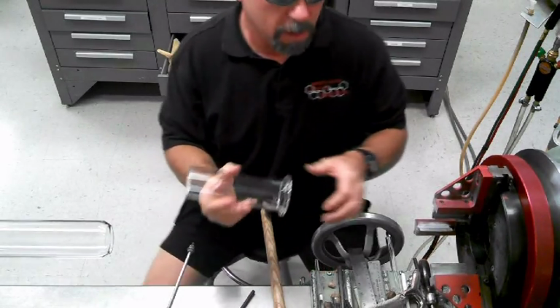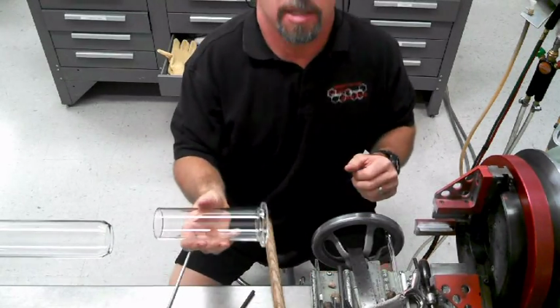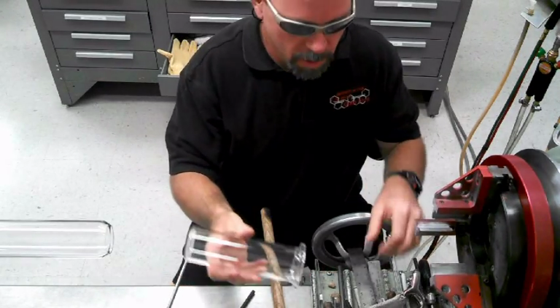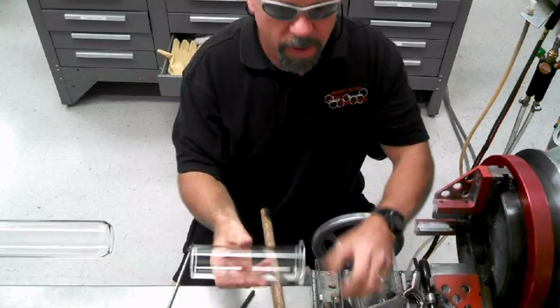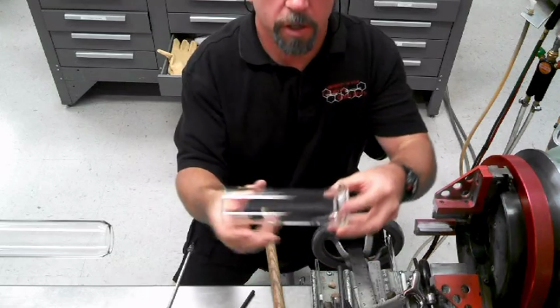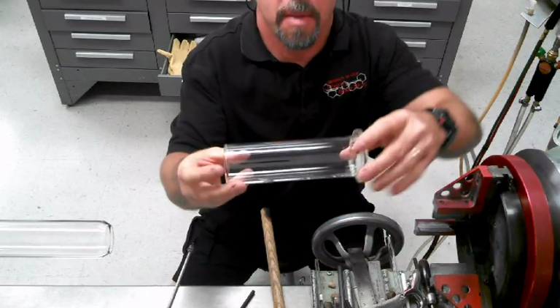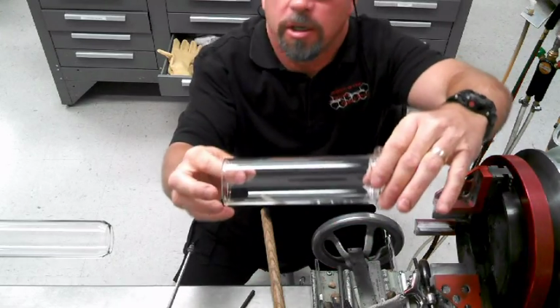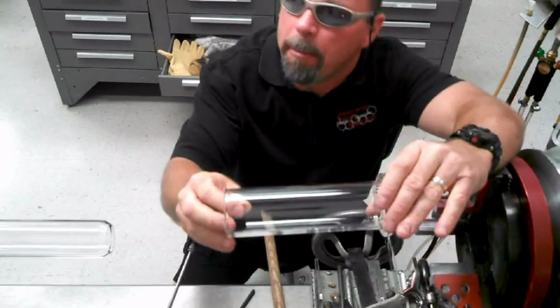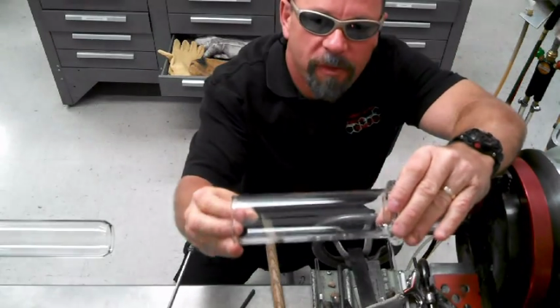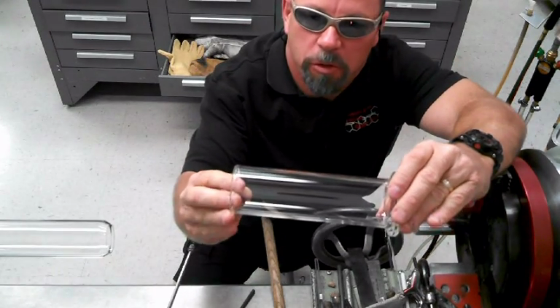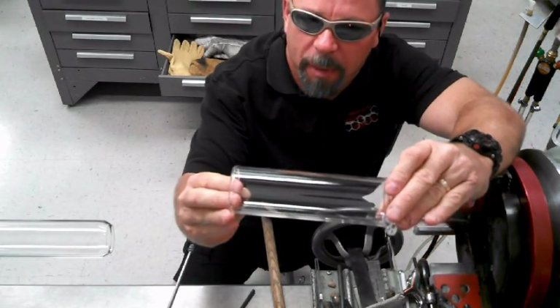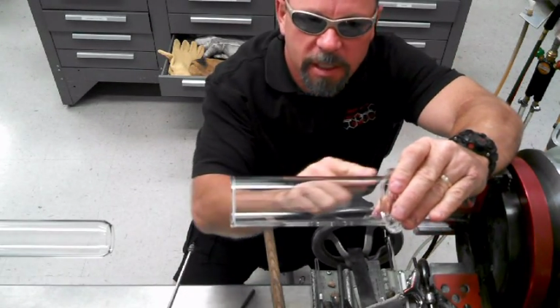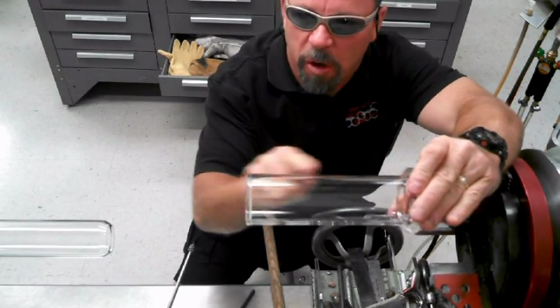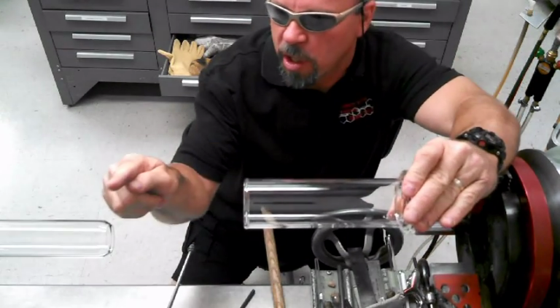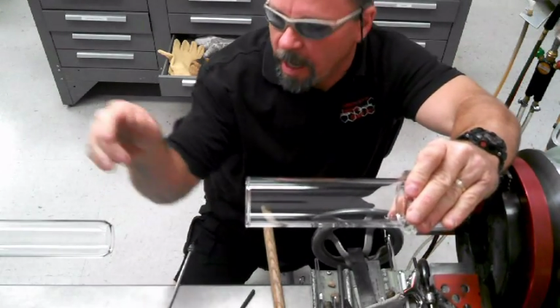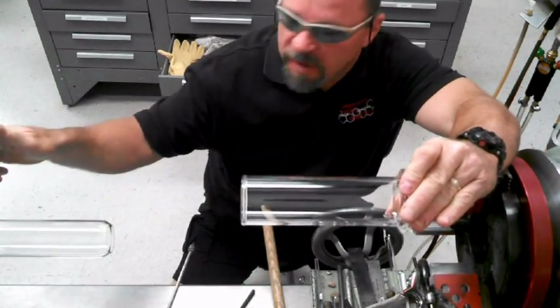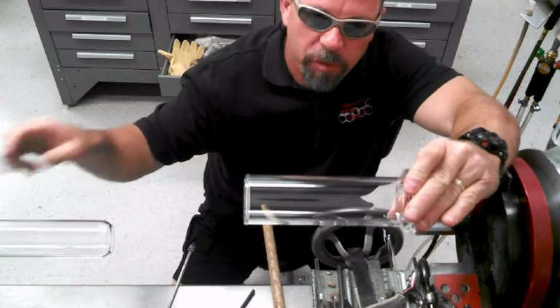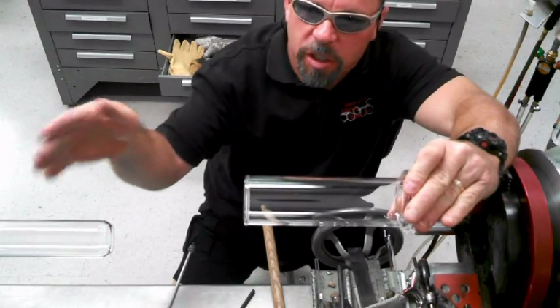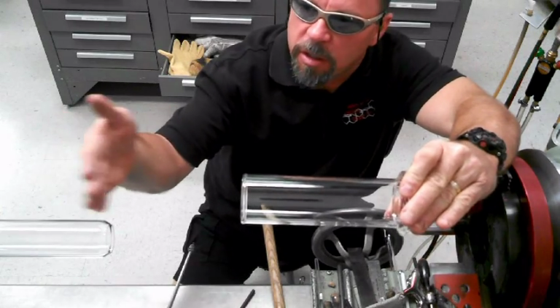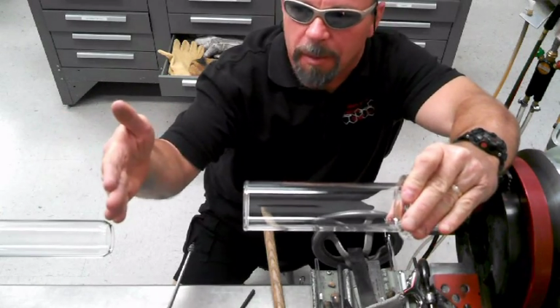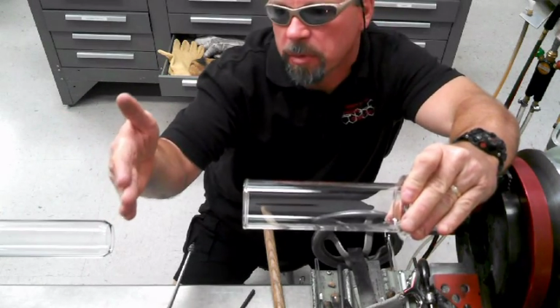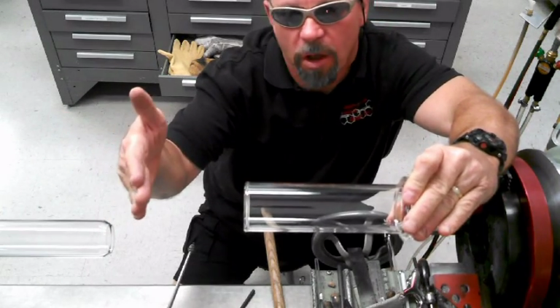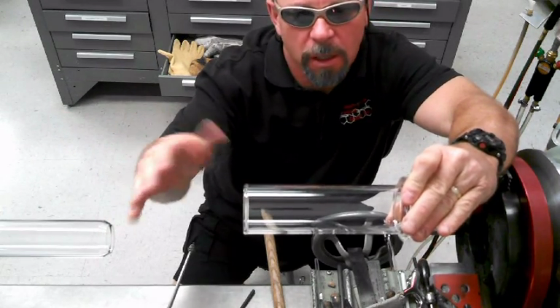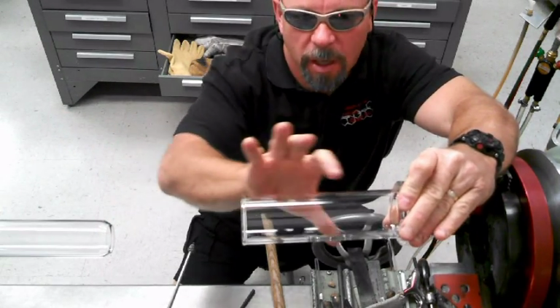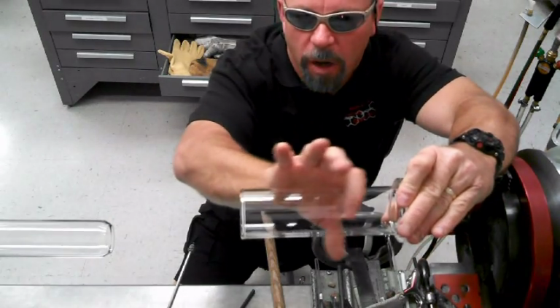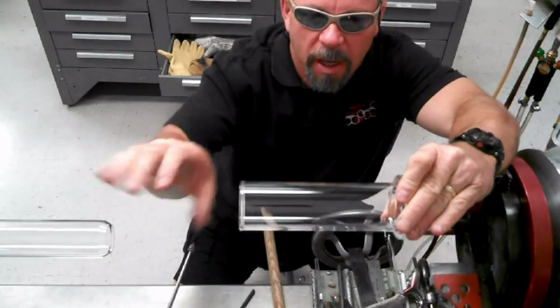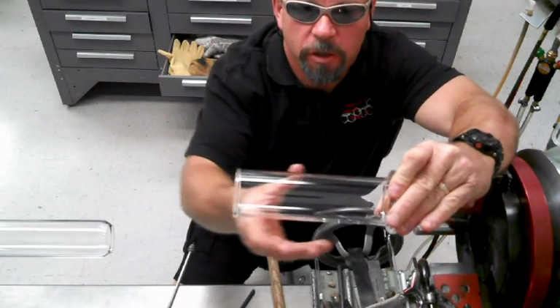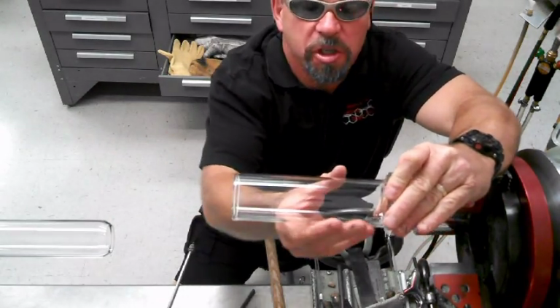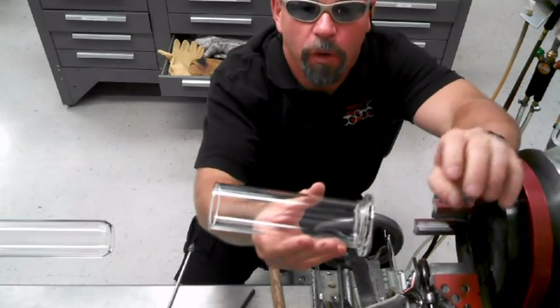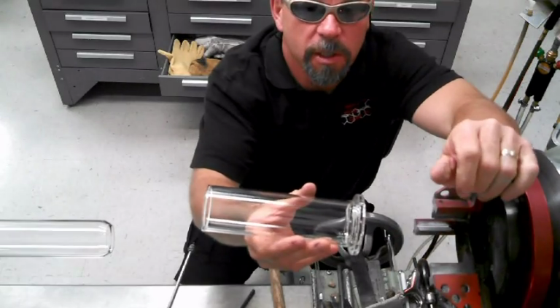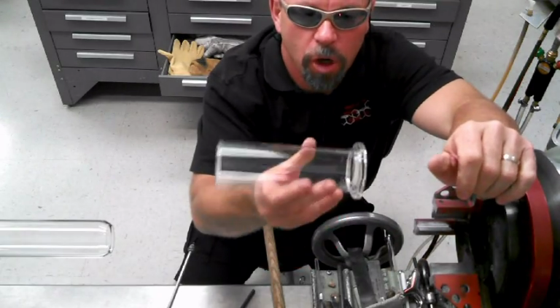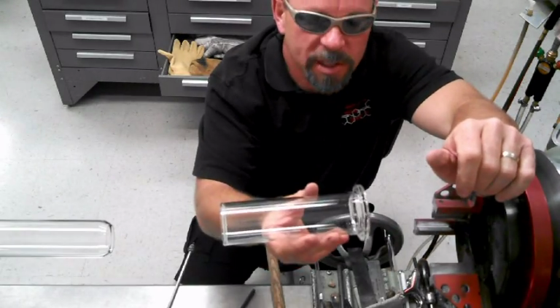Hey, how's it going? So what I'm doing here is I'm making a trap bottom for a pull trap. It's going to be 12 inches long. I've got to add 57mm tubing to it, so it's about a day long. So I pulled off right about here using centrifugal force, doing a no-blow seal.